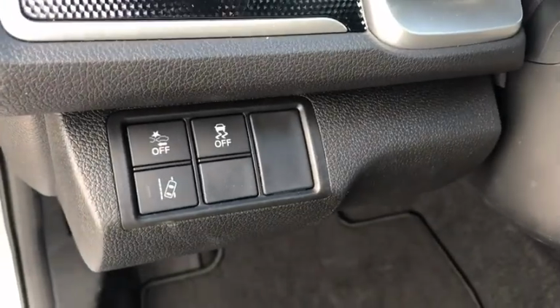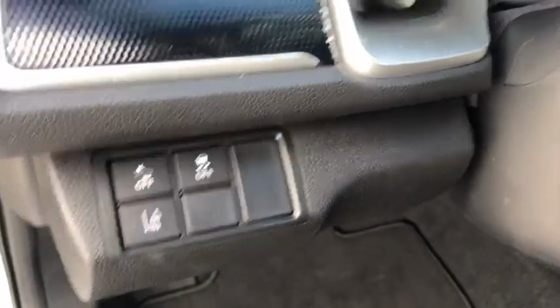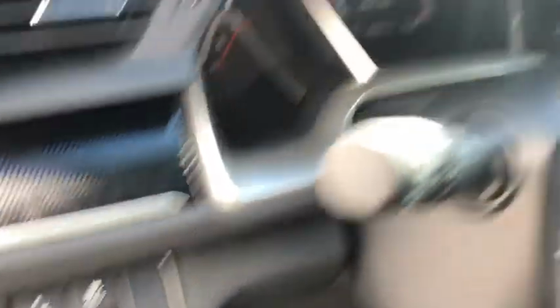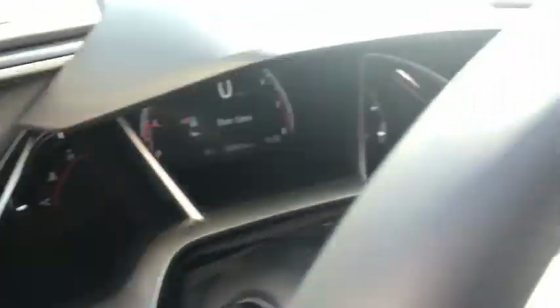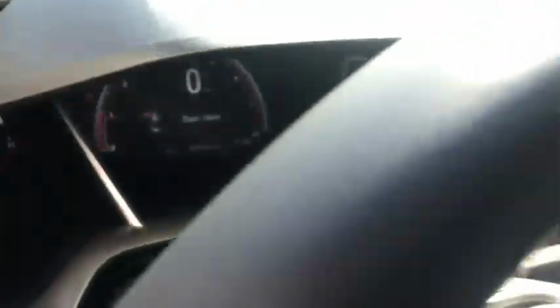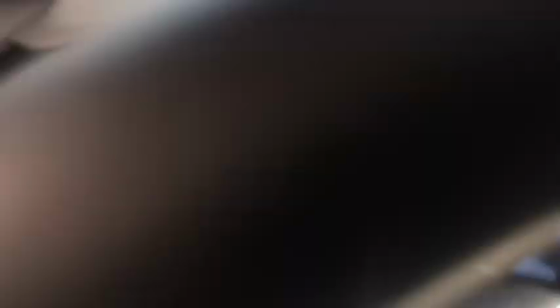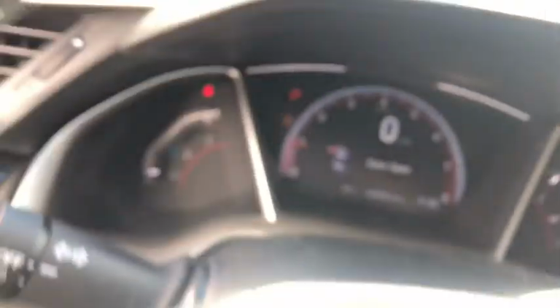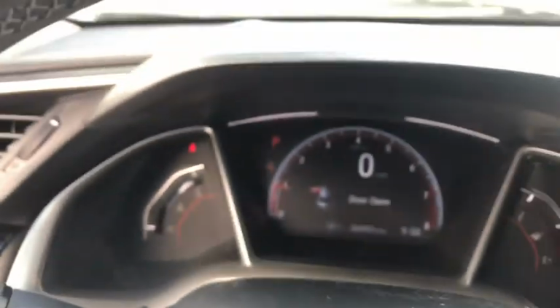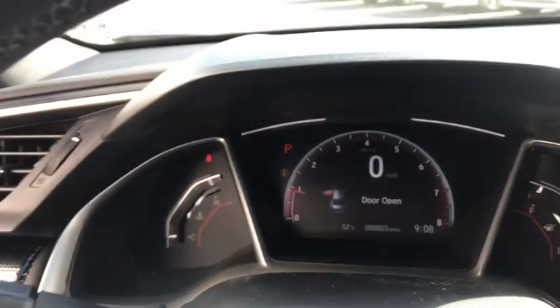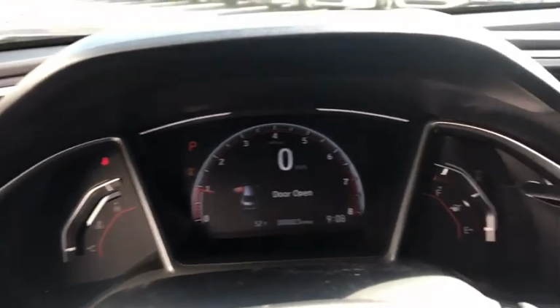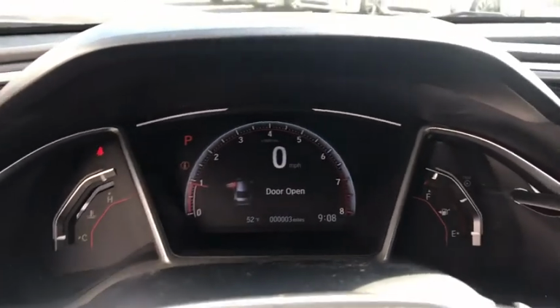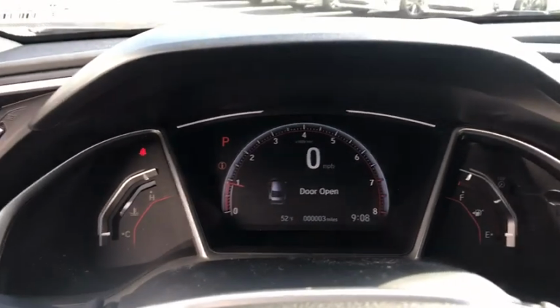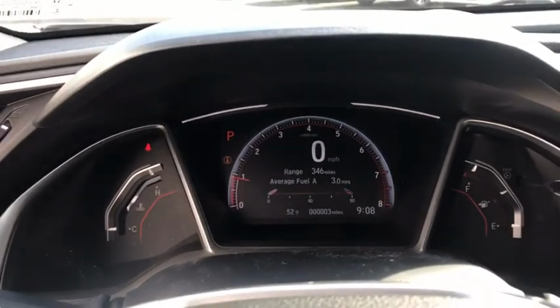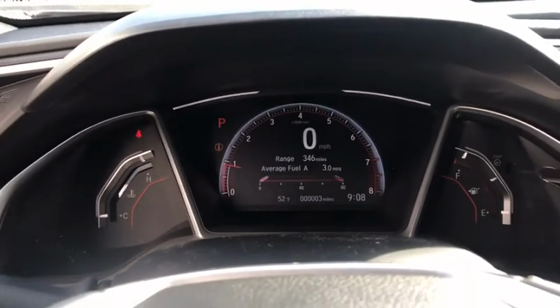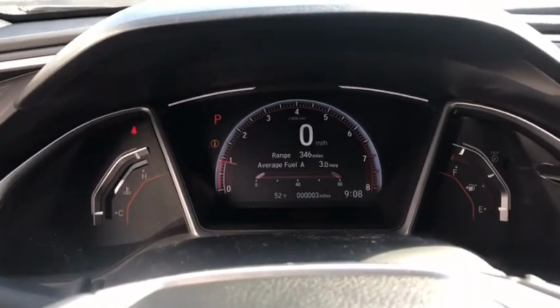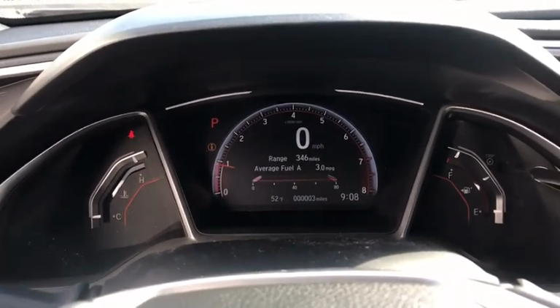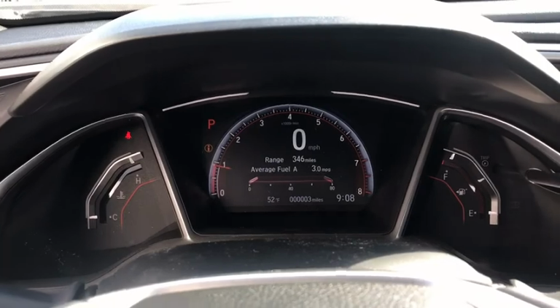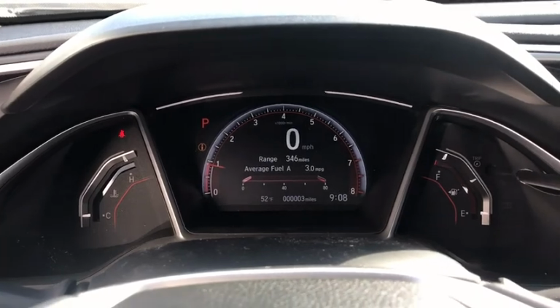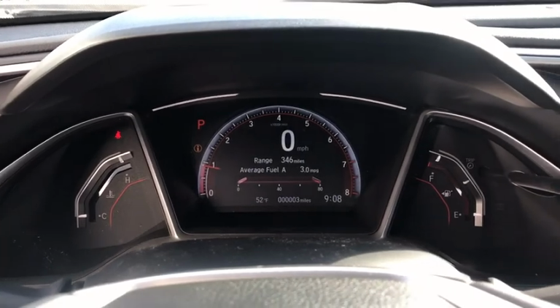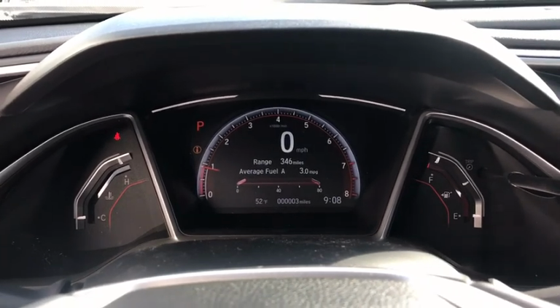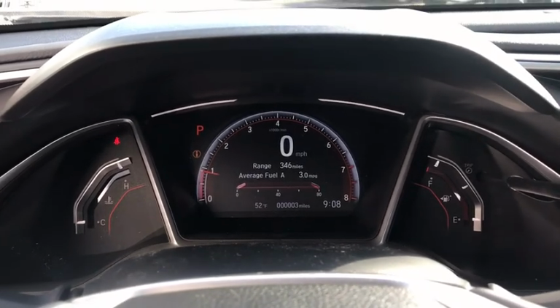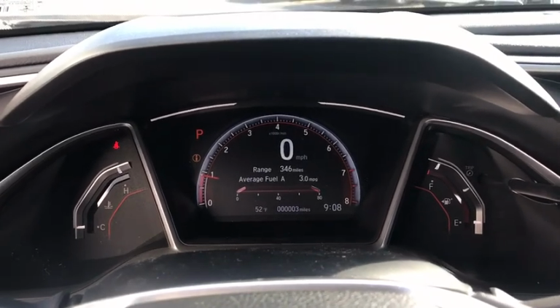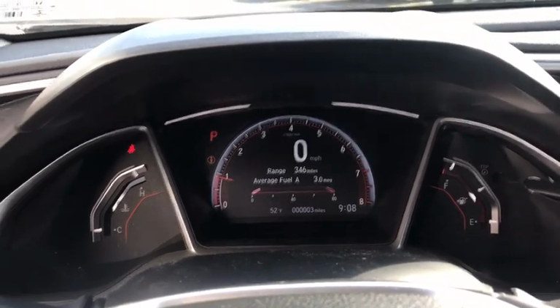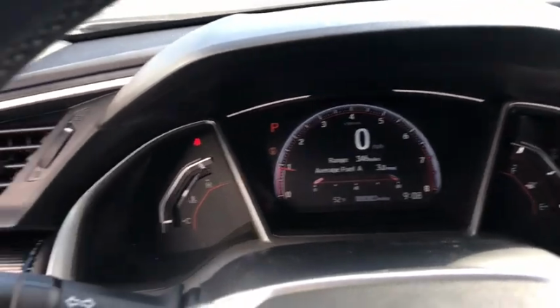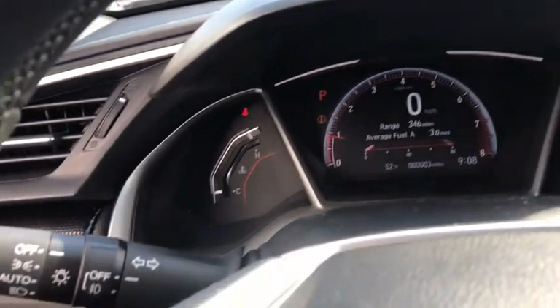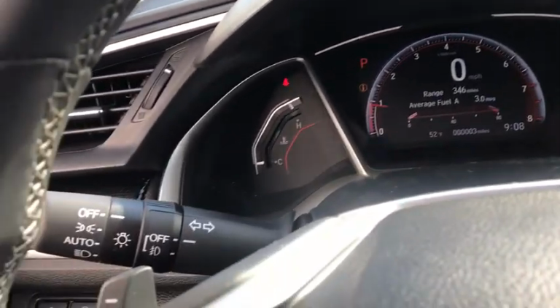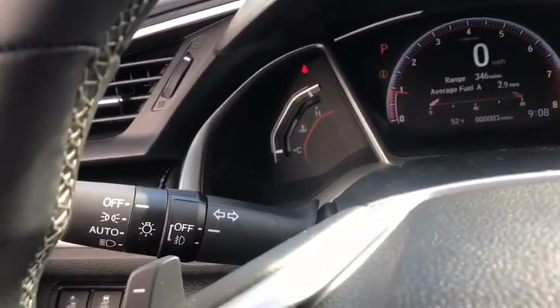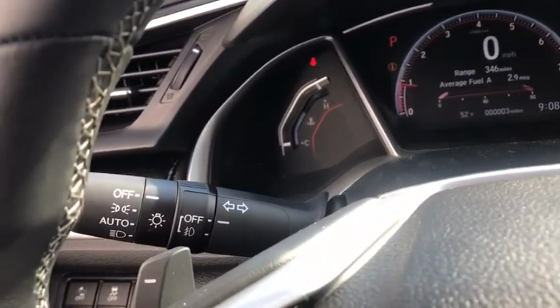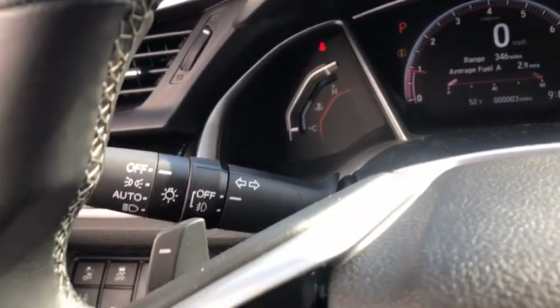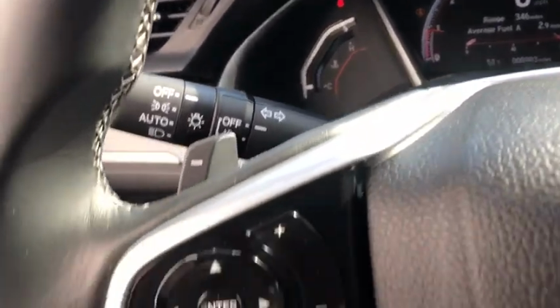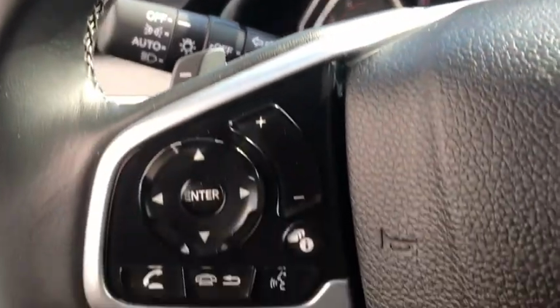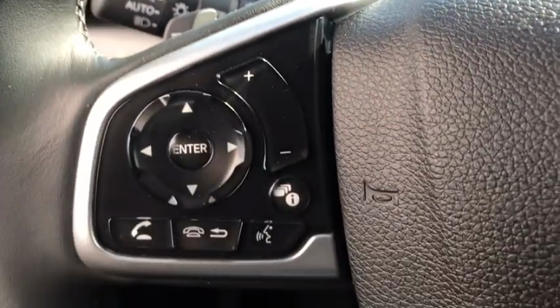Cloth seat trim, engine immobilizer, body color door handles, power rear window sunshade, low tire pressure warning, four piece floor mat set.